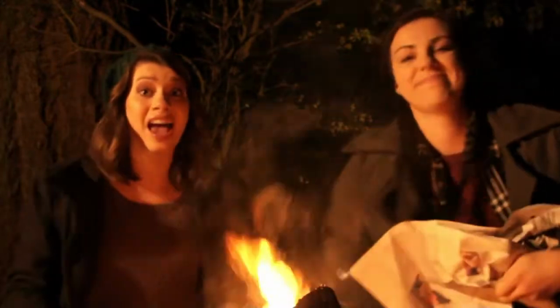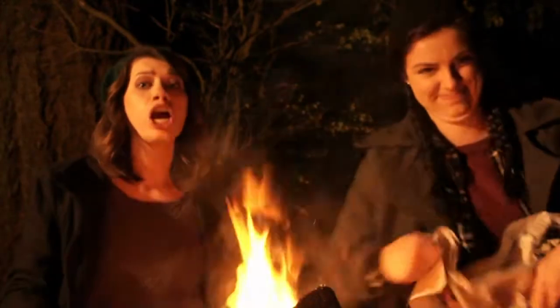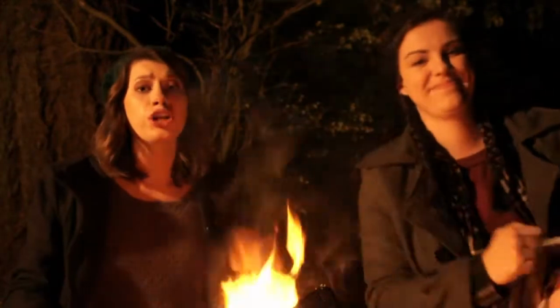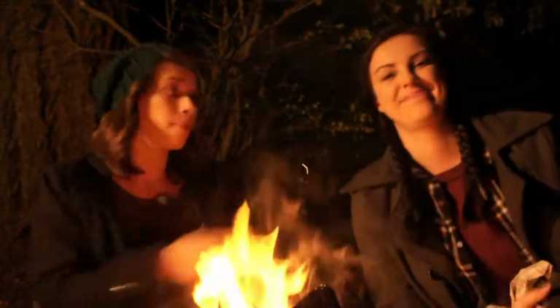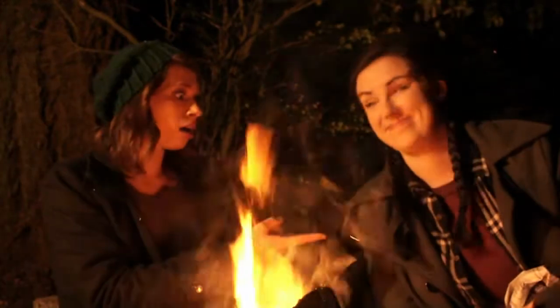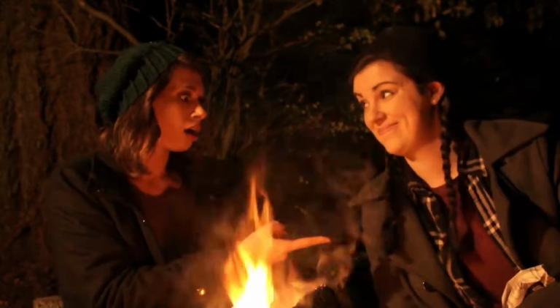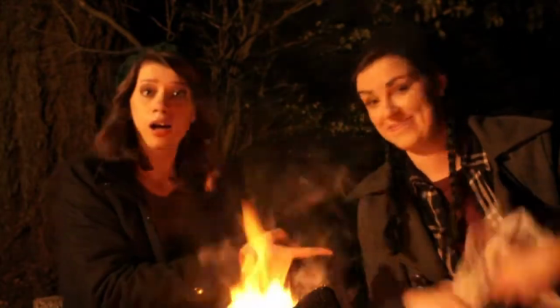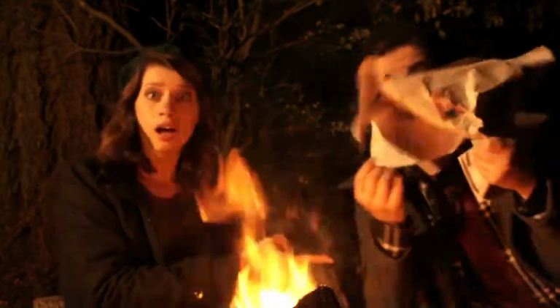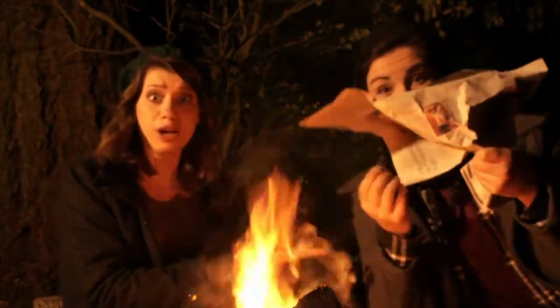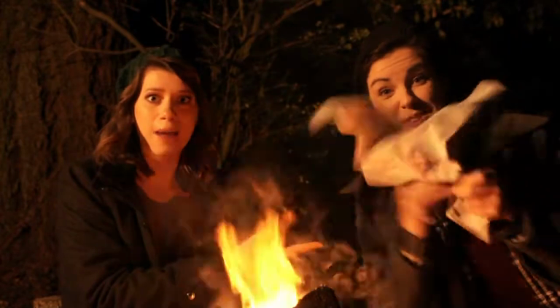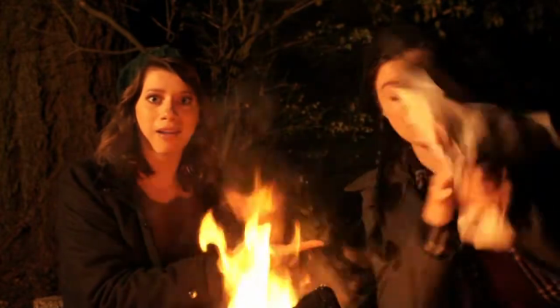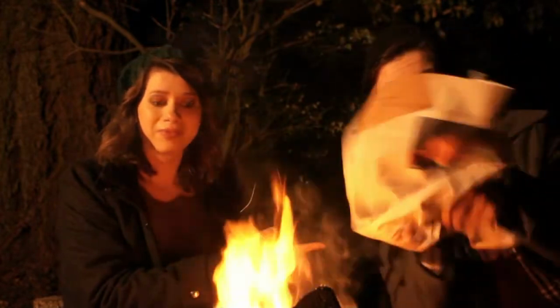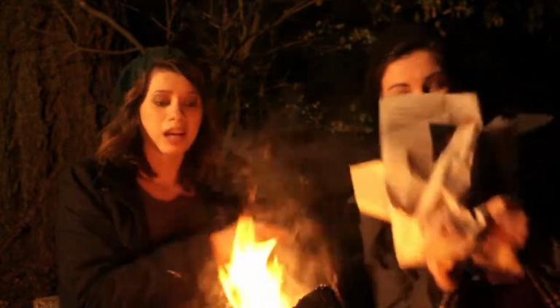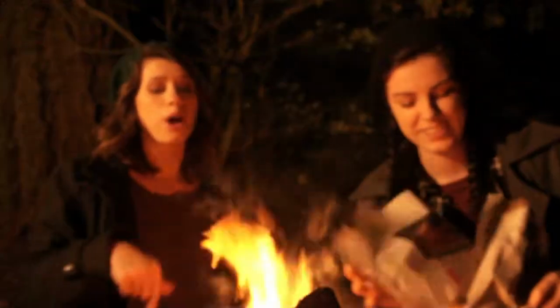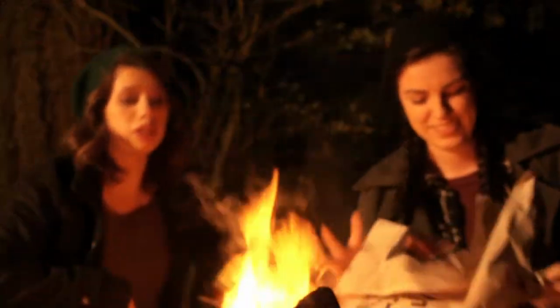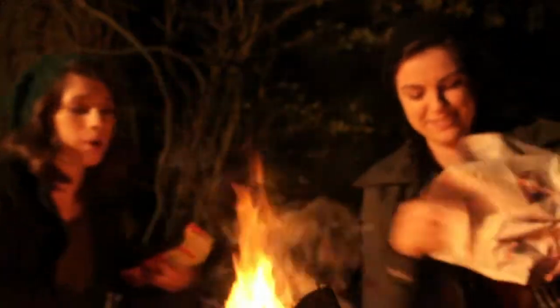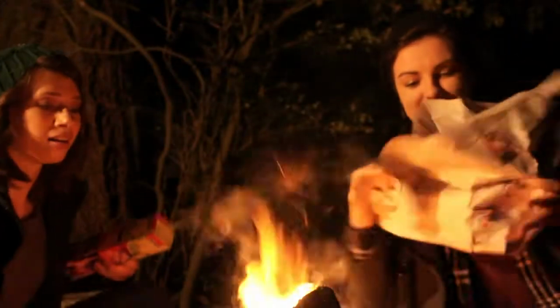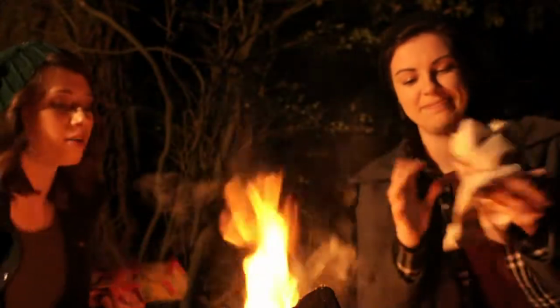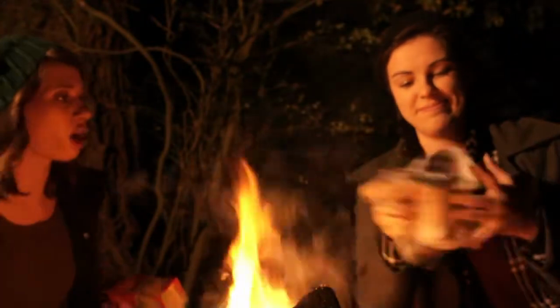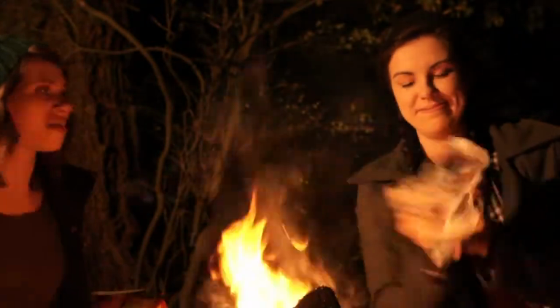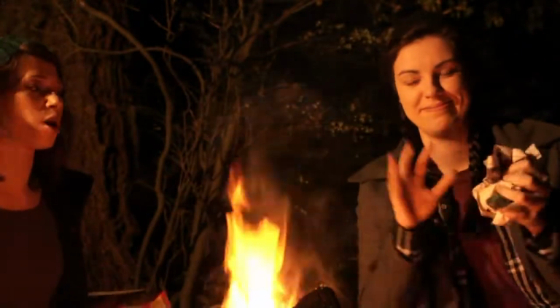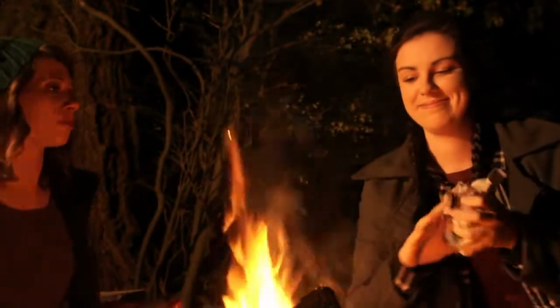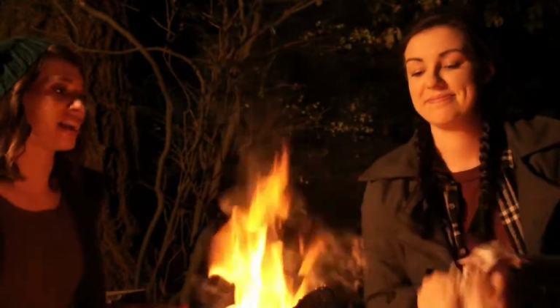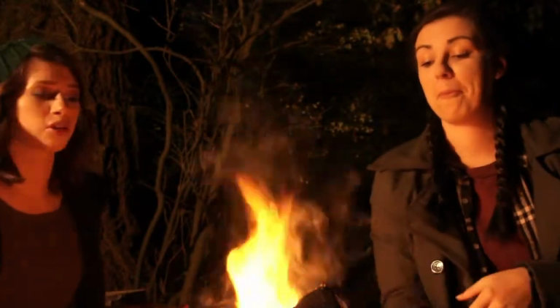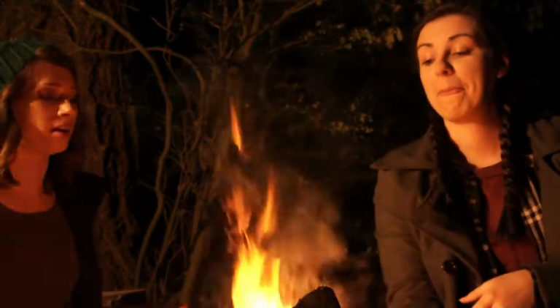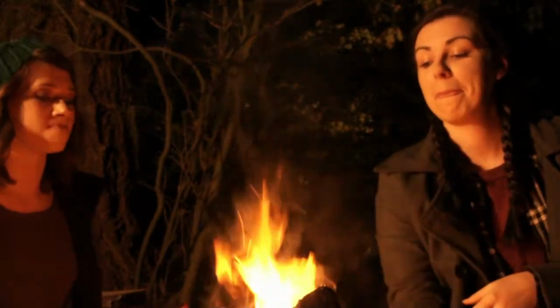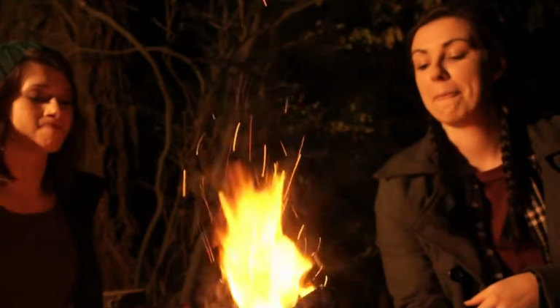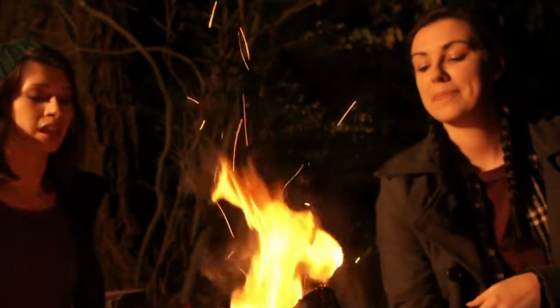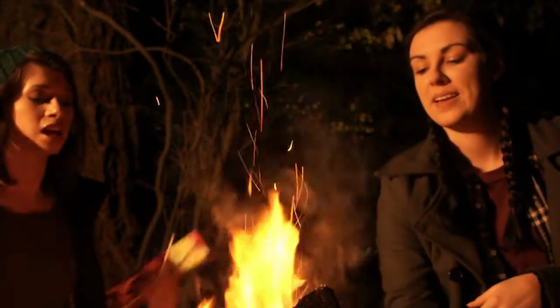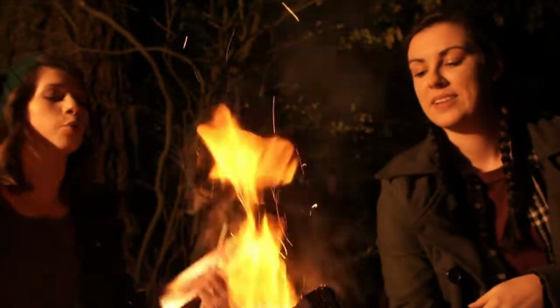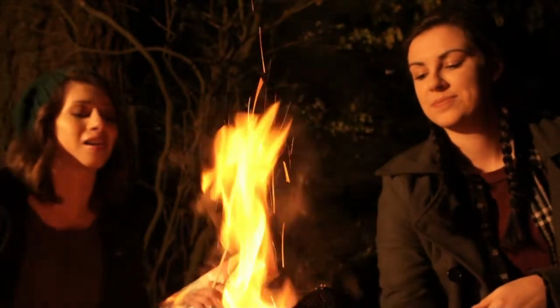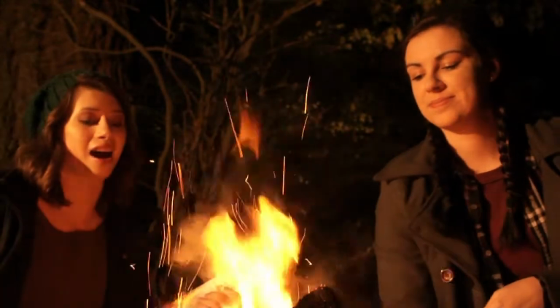And then you grab some newspaper. You throw the newspaper — throw it in there! You crumple it up. There you go. We're starting a fire.